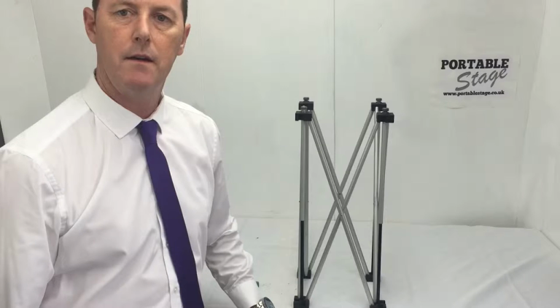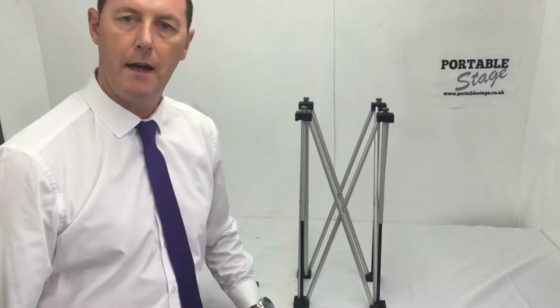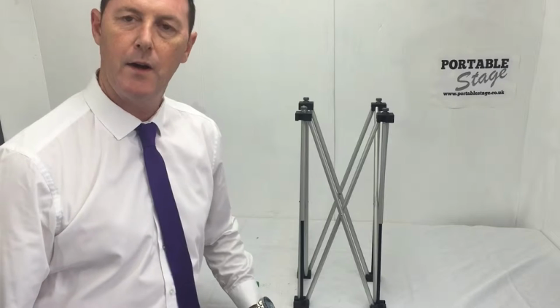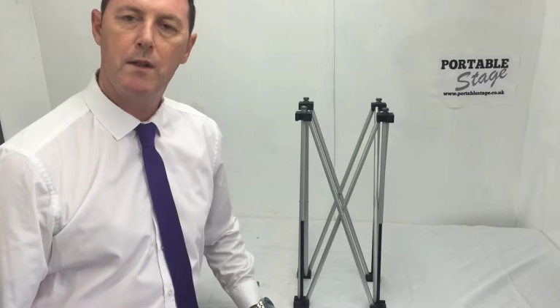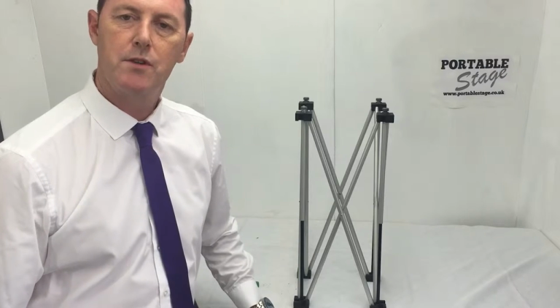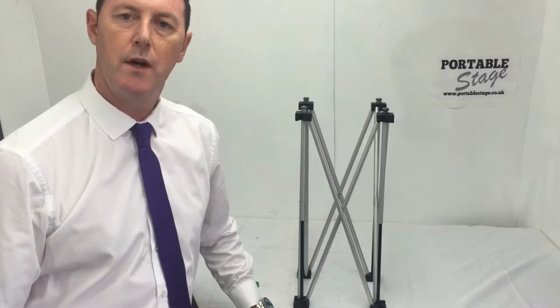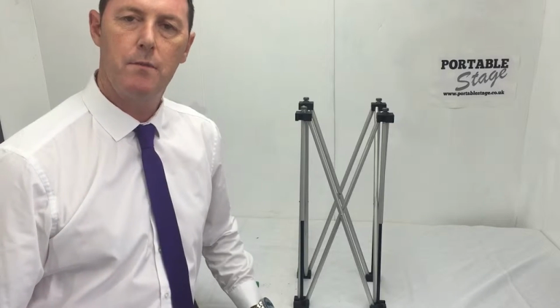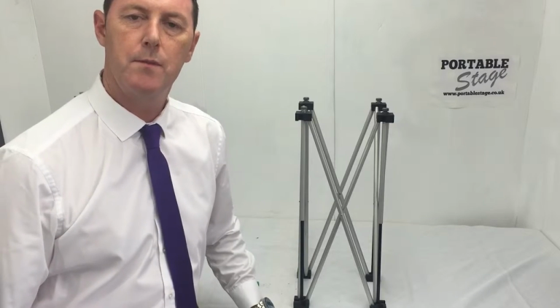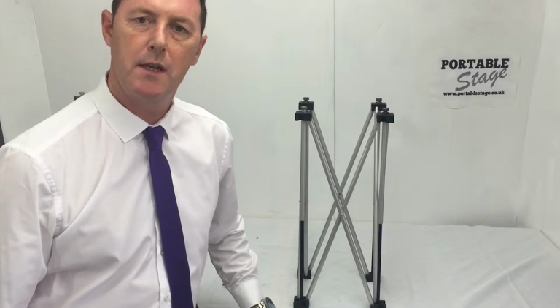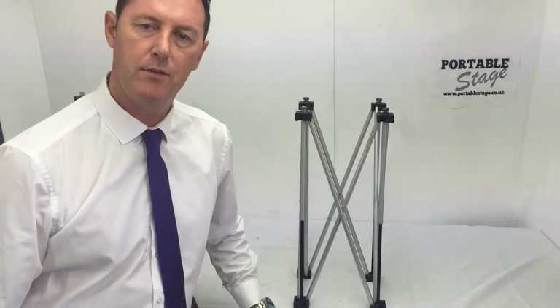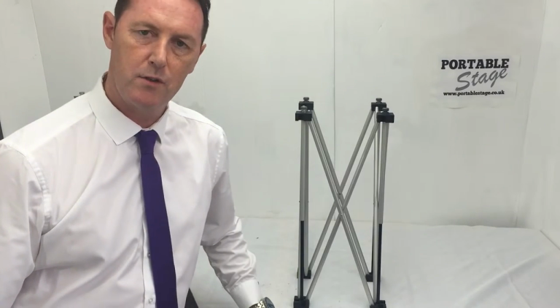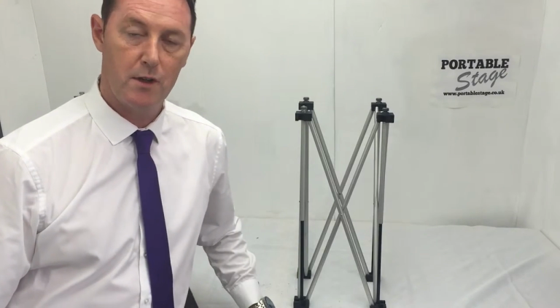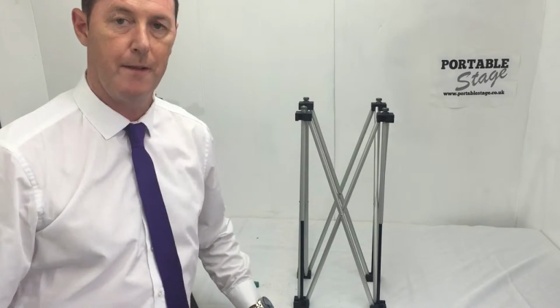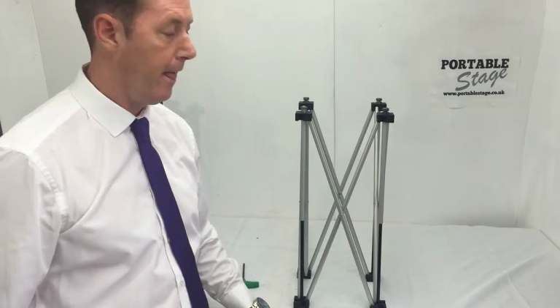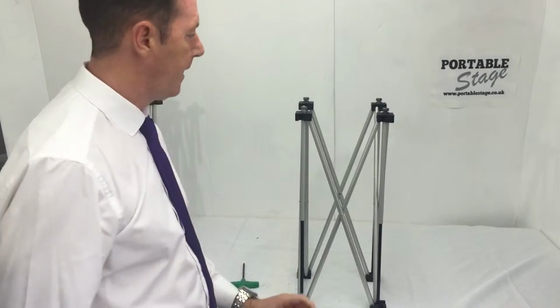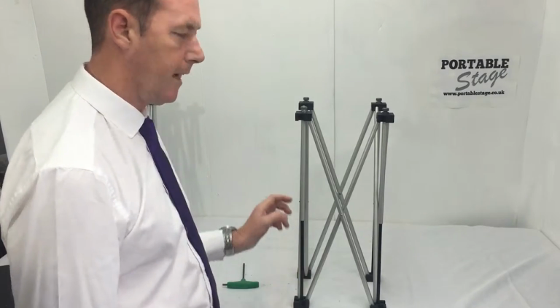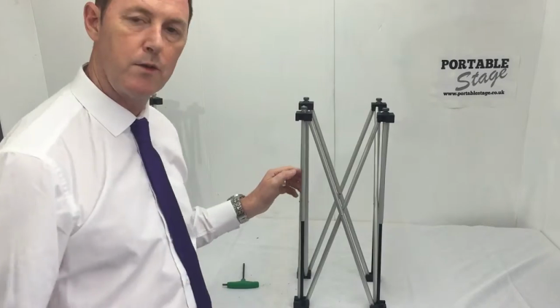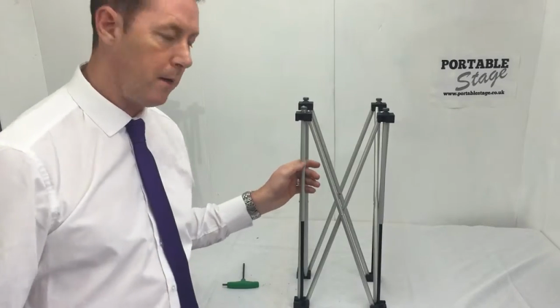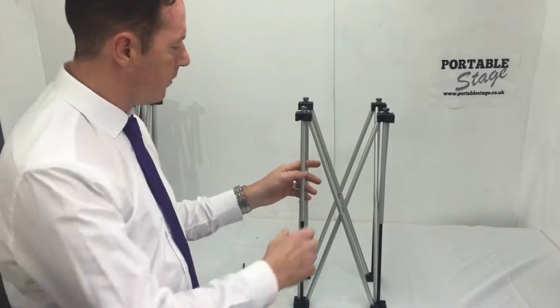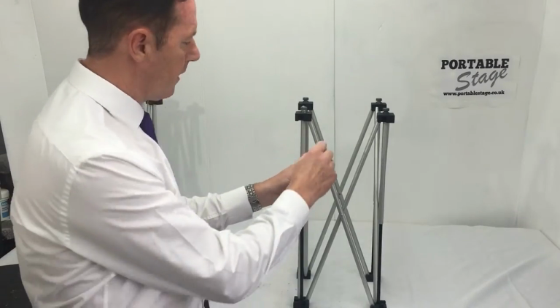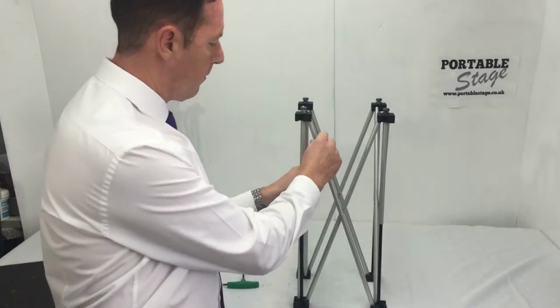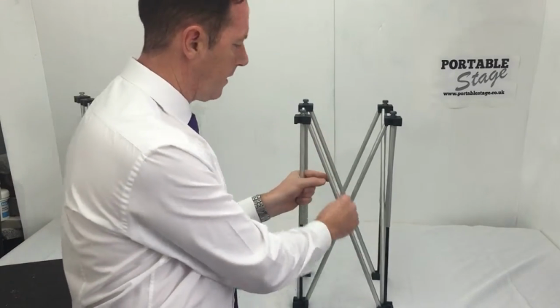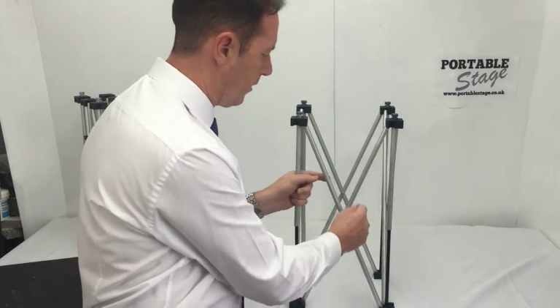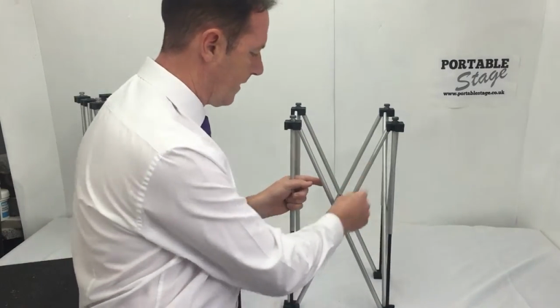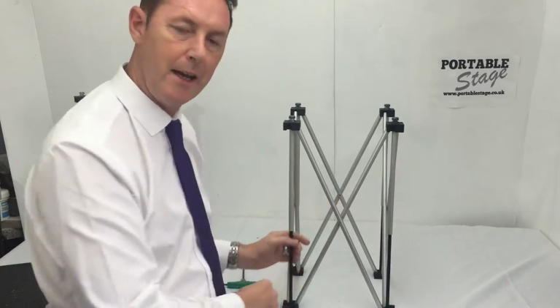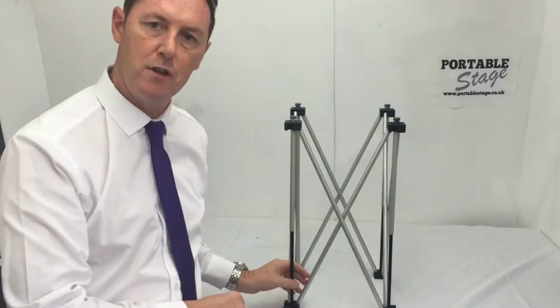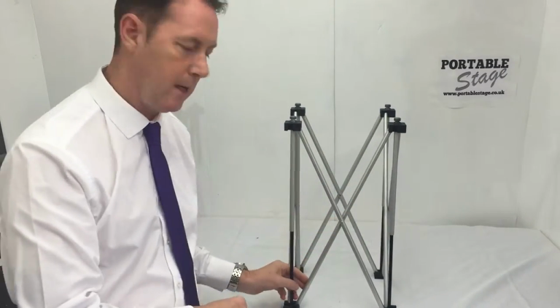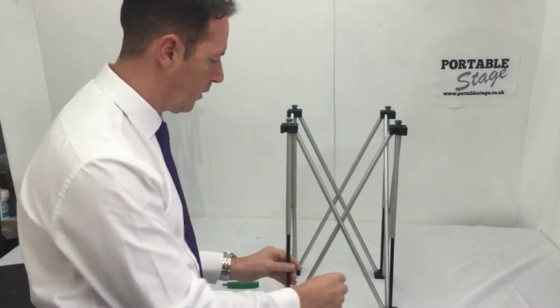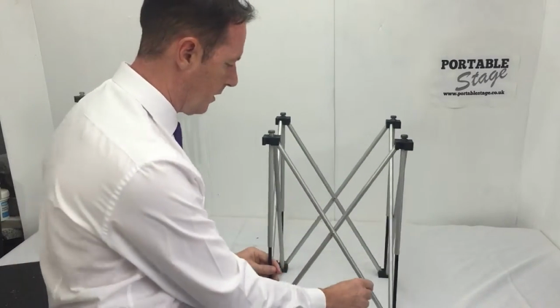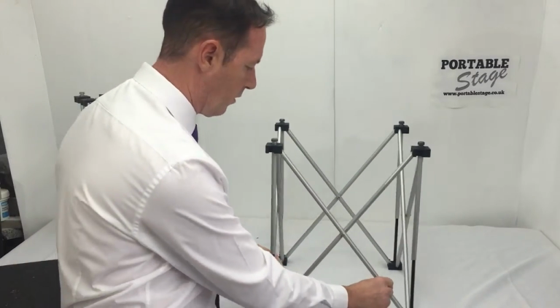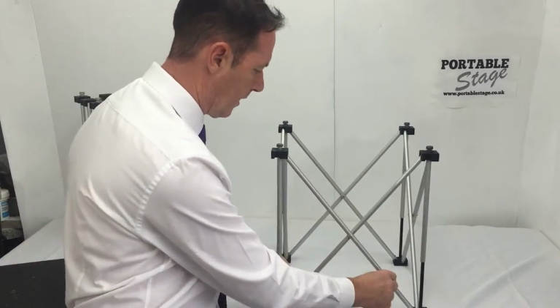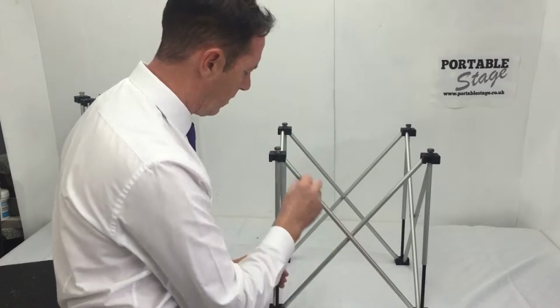Hello and welcome to another Portable Stage video tutorial. Today I want to speak about replacing your scissor section, which is this cross section.